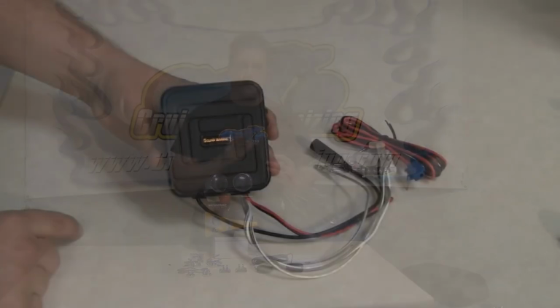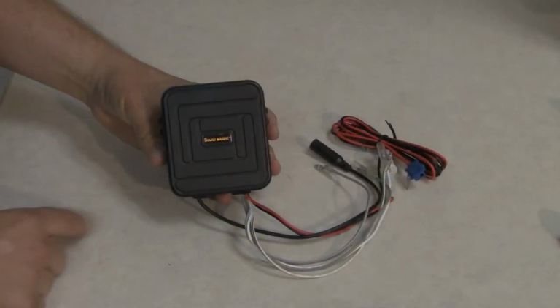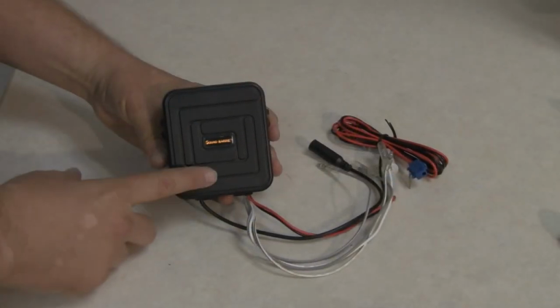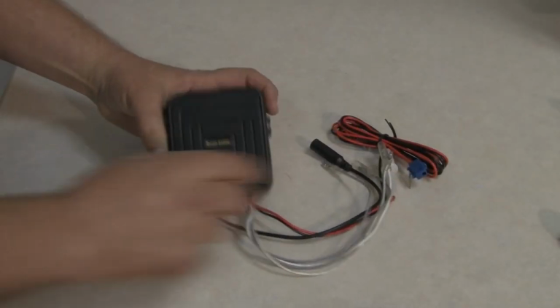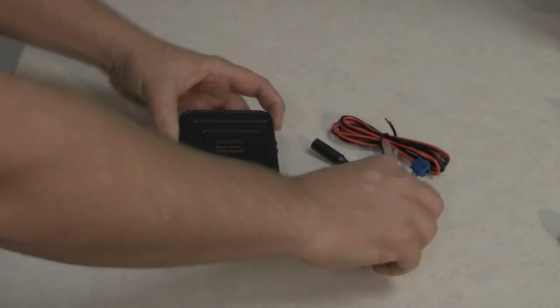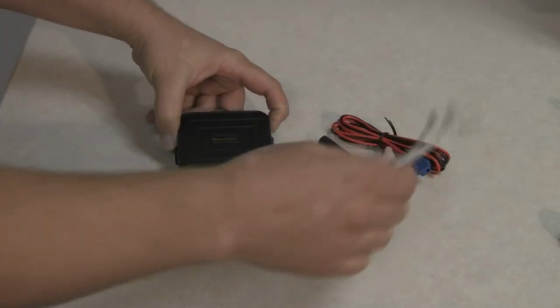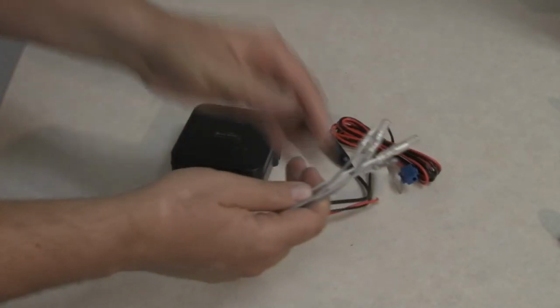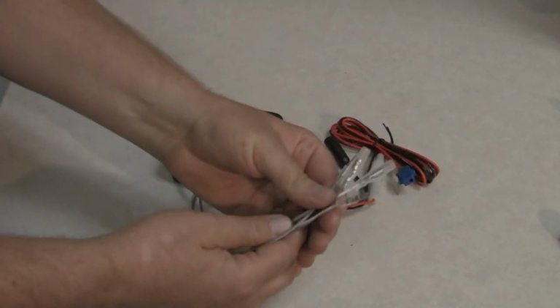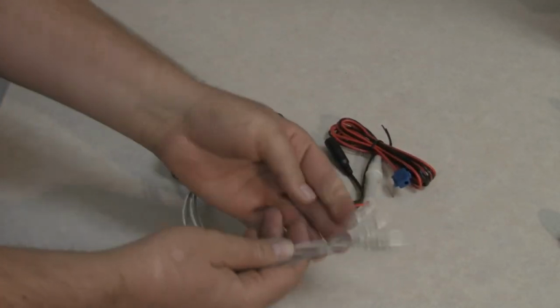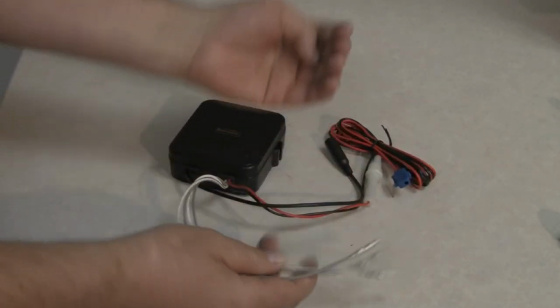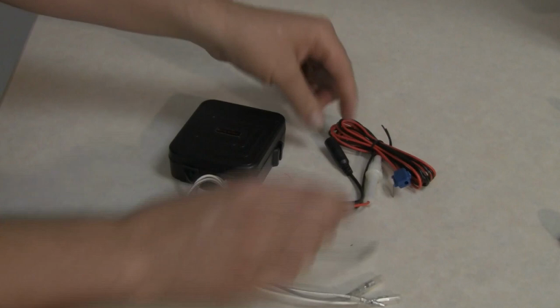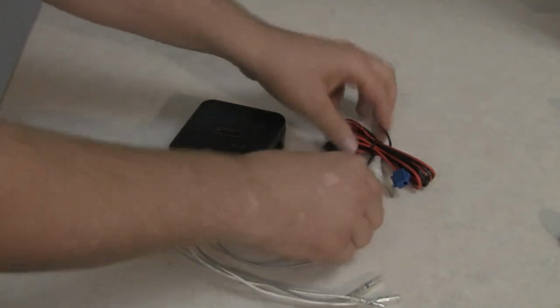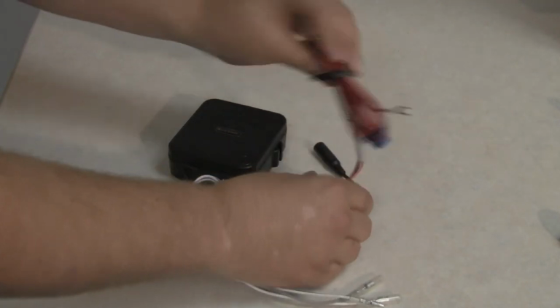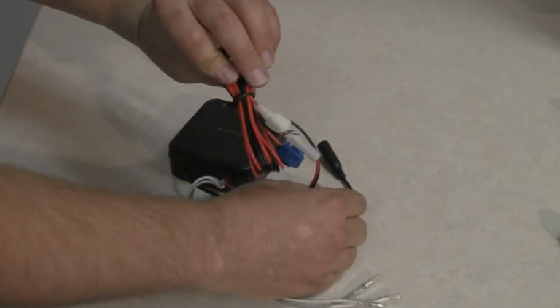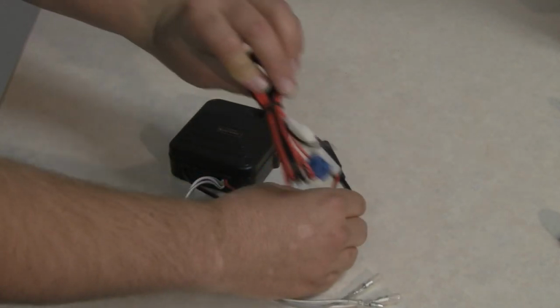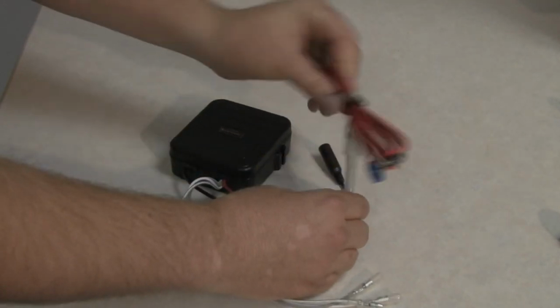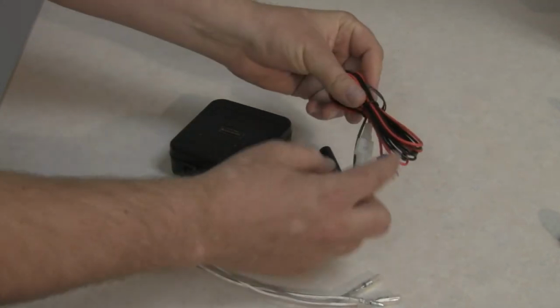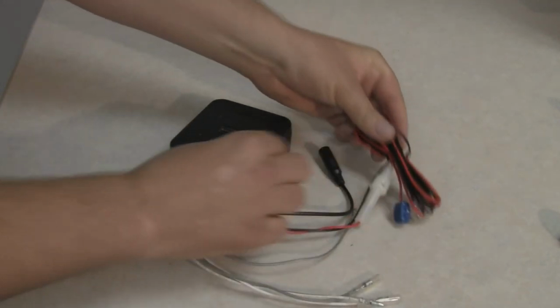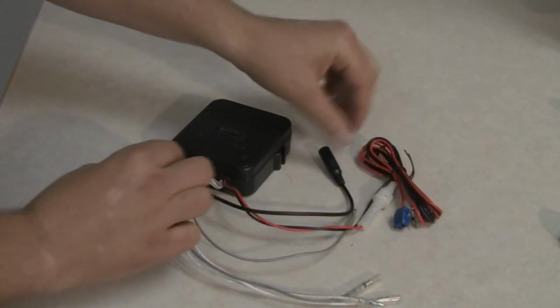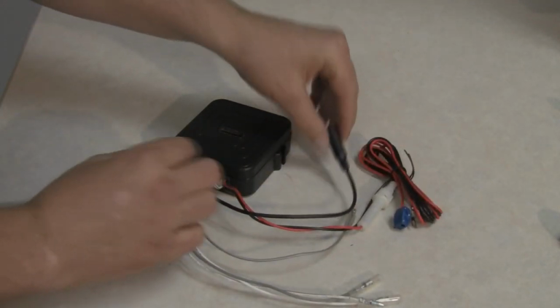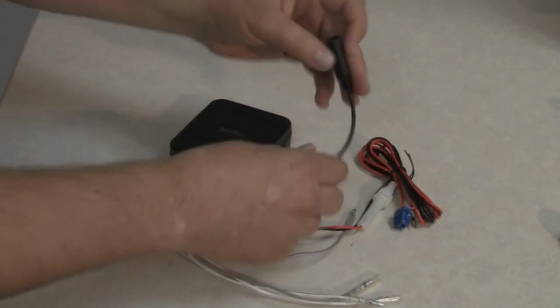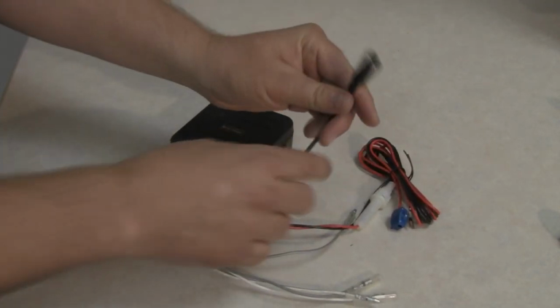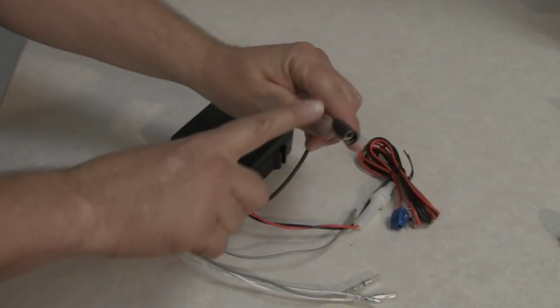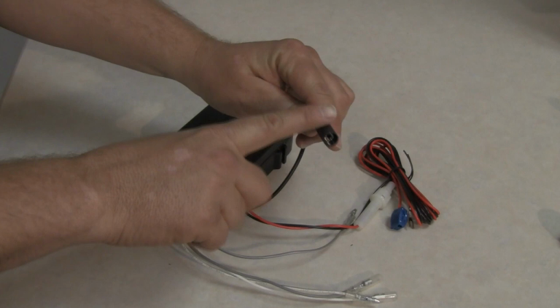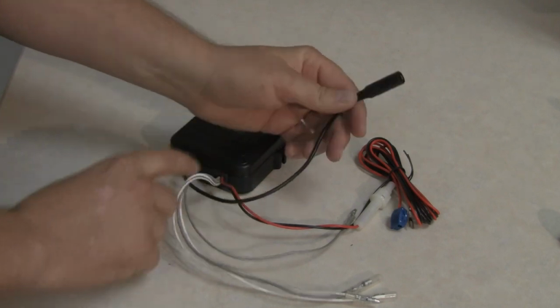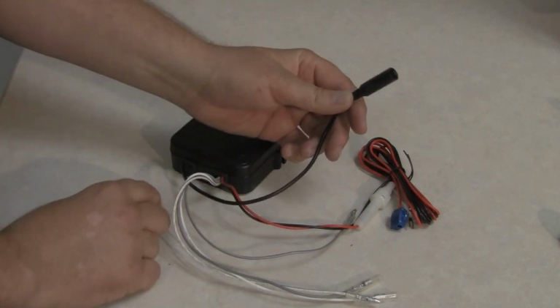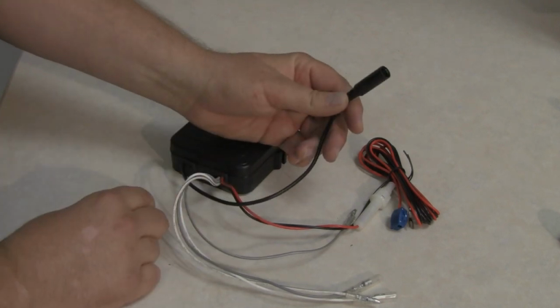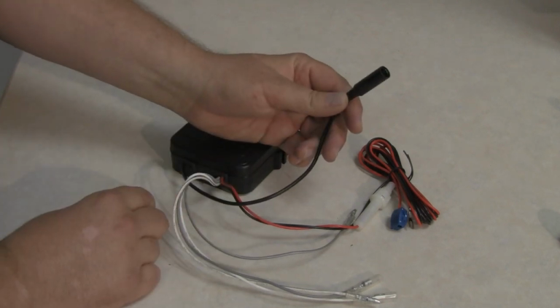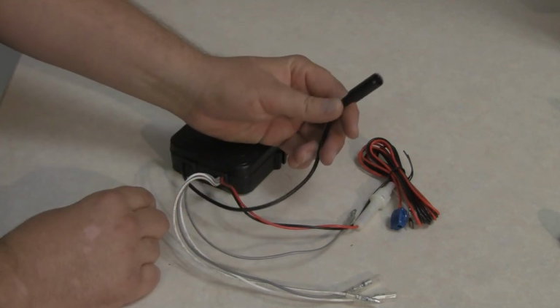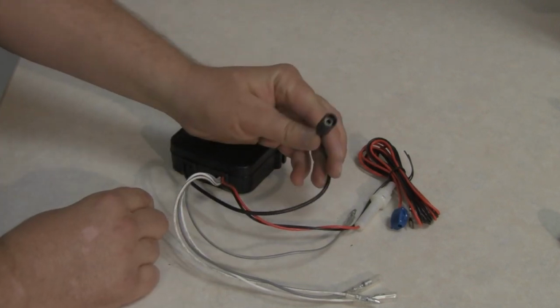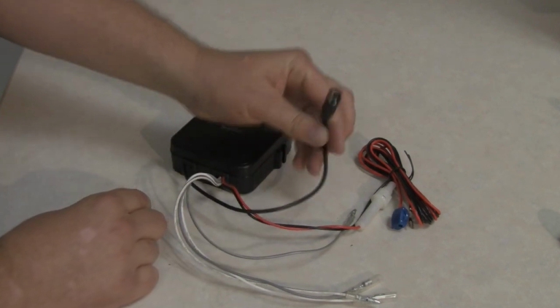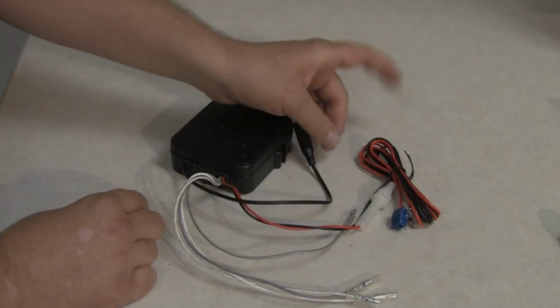Here we have the amplifier that has four wires for the speakers, two on each side. It's got your positive and negative to the battery or to a 12-volt switch source. And this is the wire that your audio volume control is going to plug into.